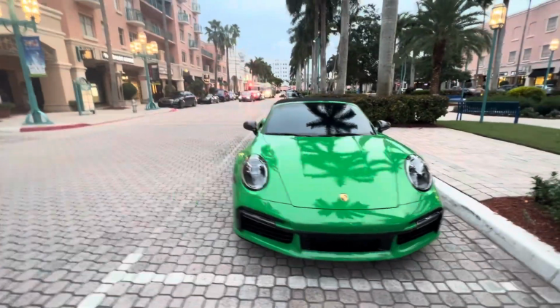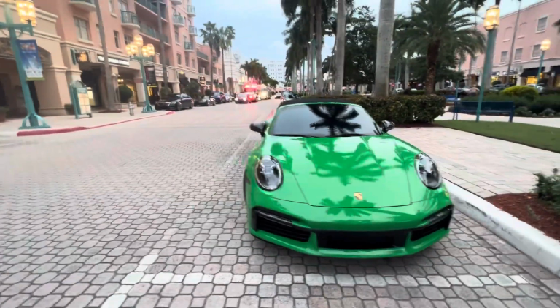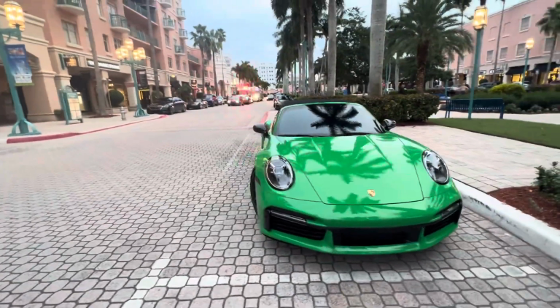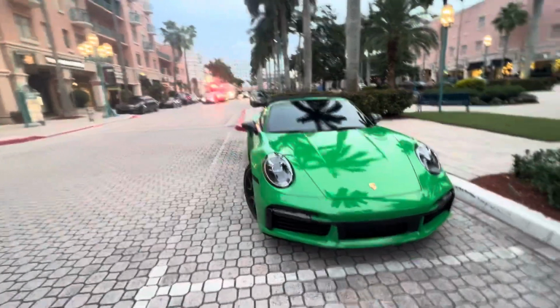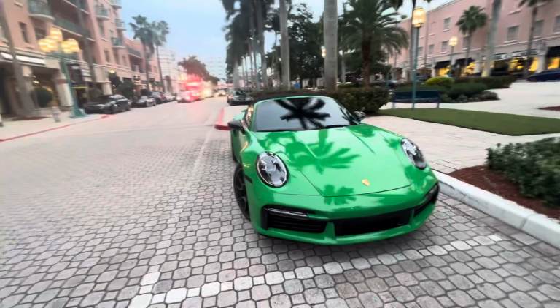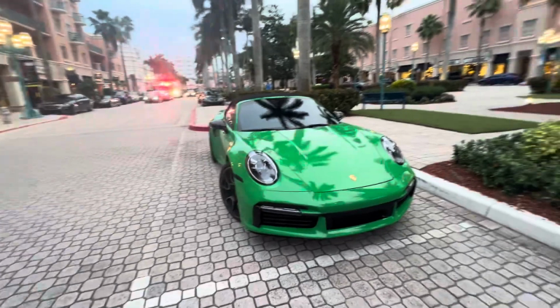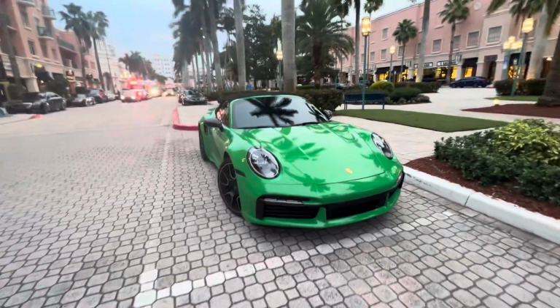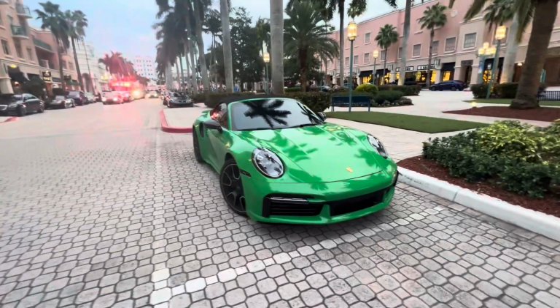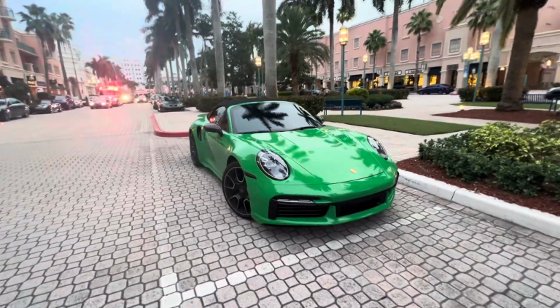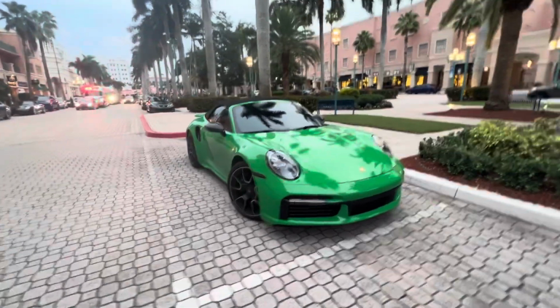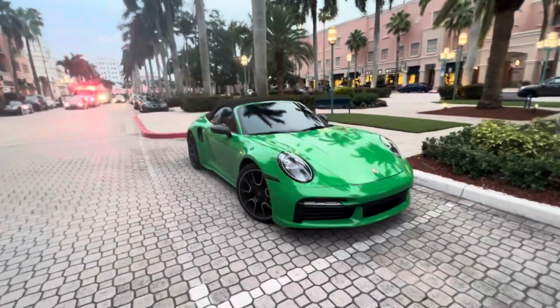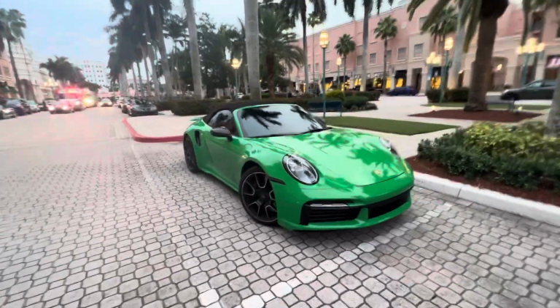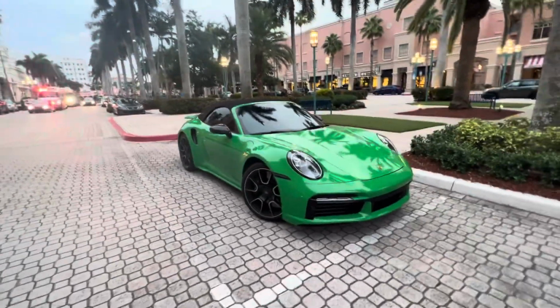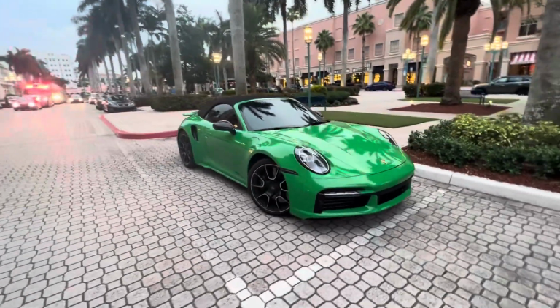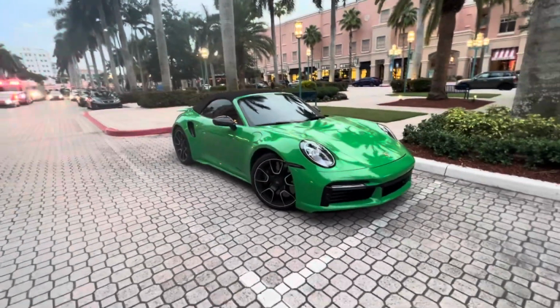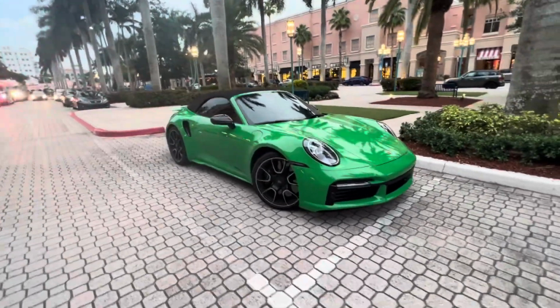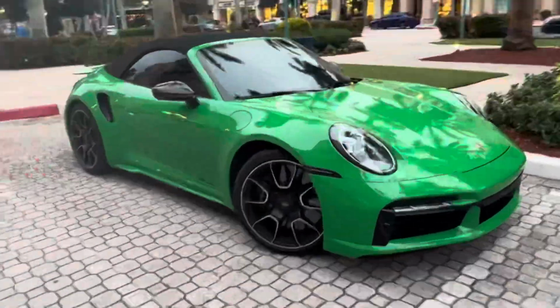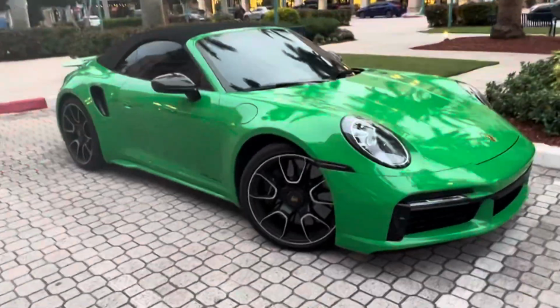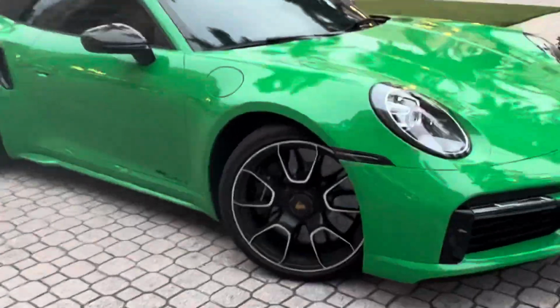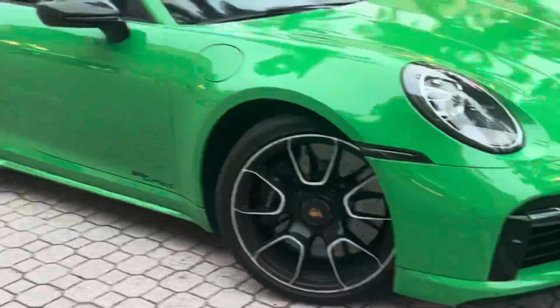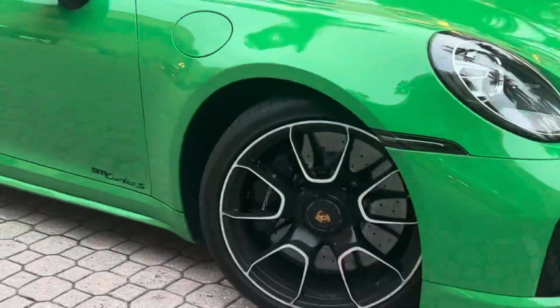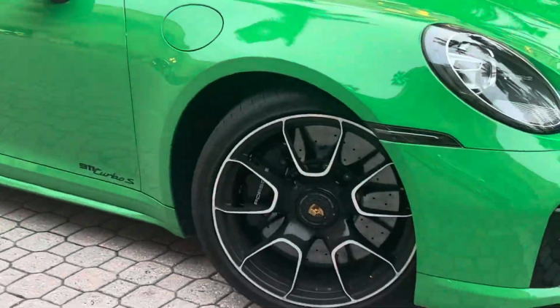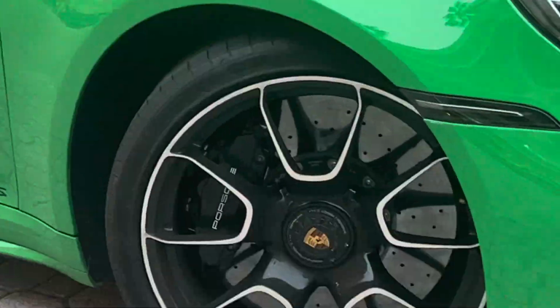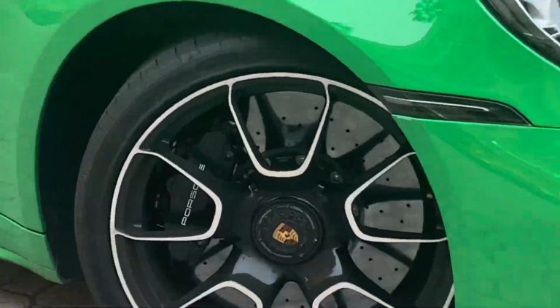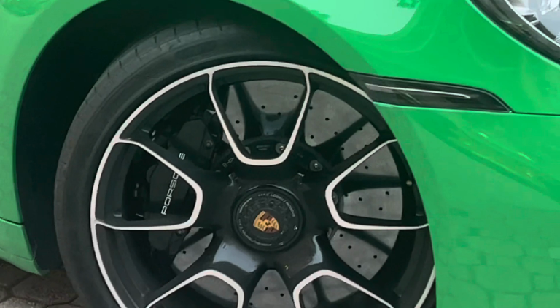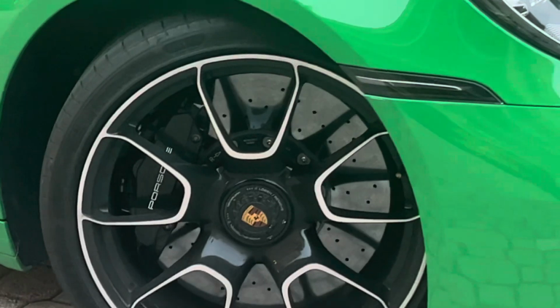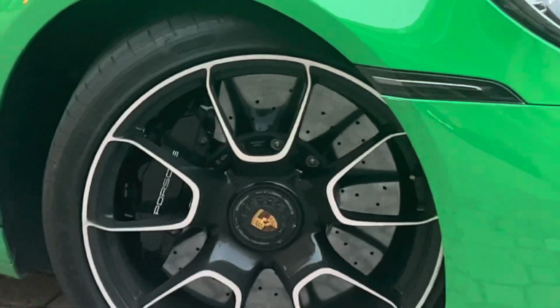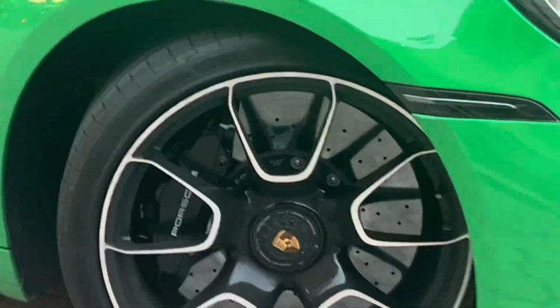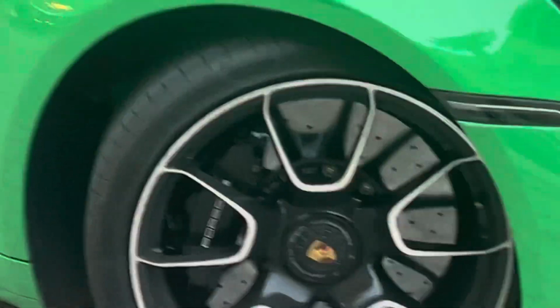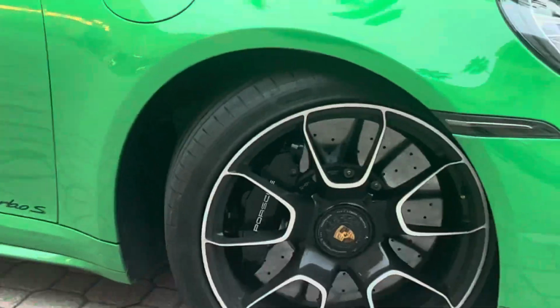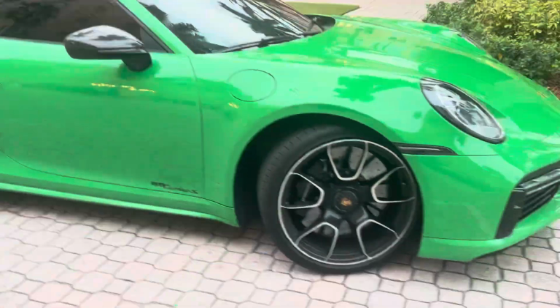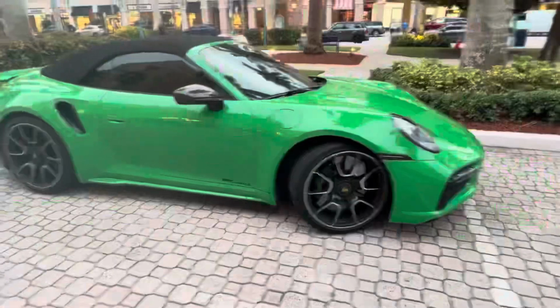Personally, I would get it in black or silver. I never really liked Porsches in red — it feels like that's the Ferrari color, like they've cornered the market on that one.